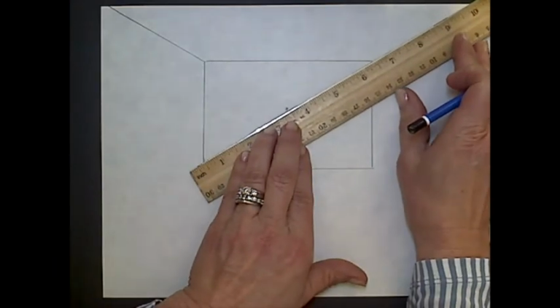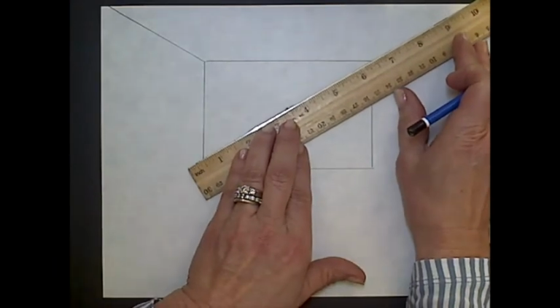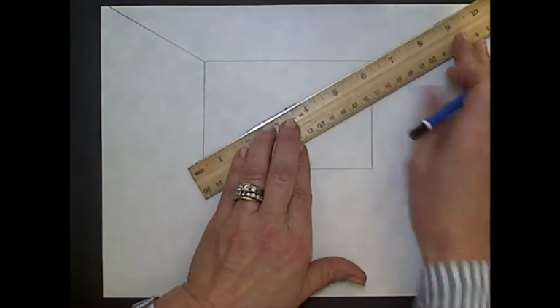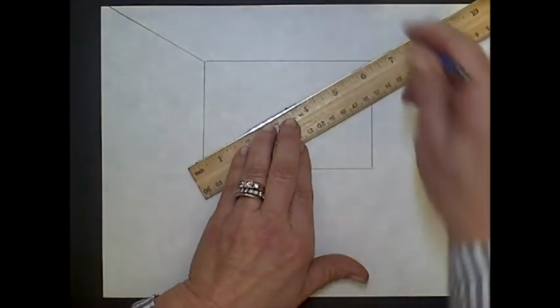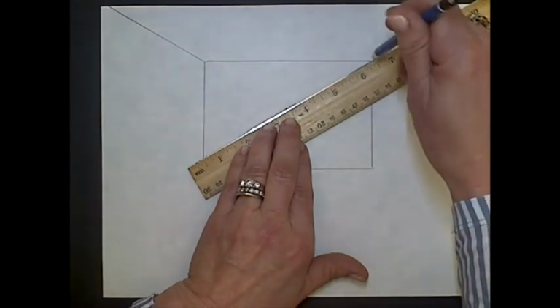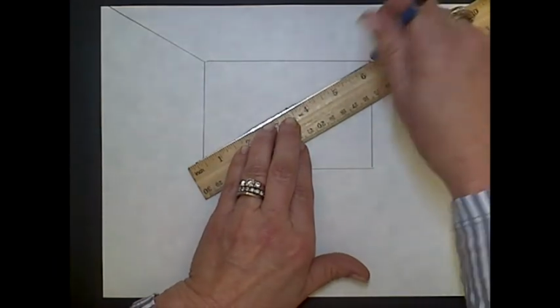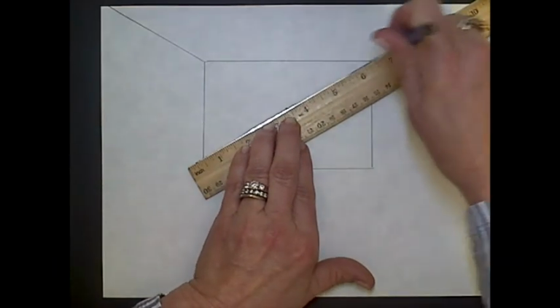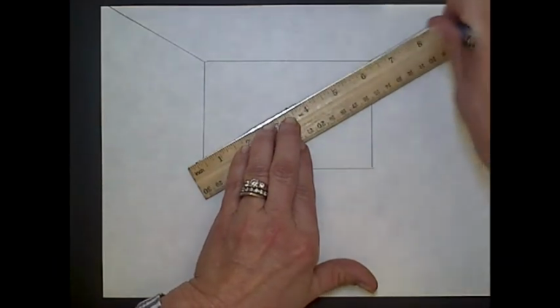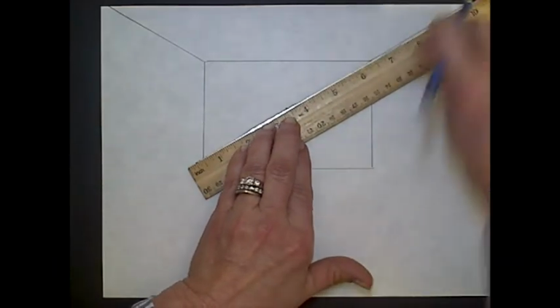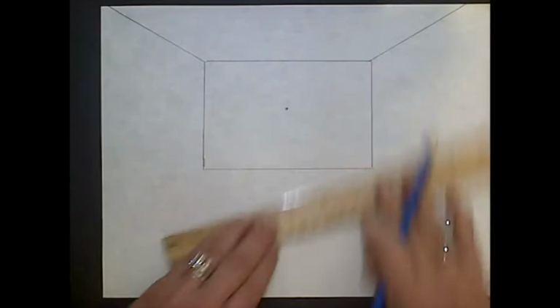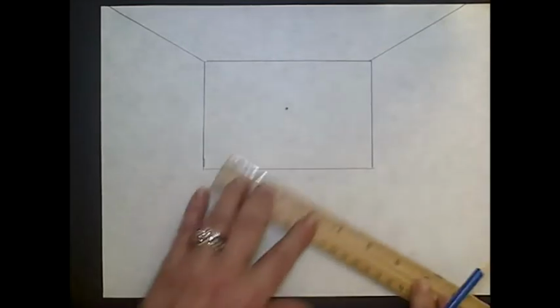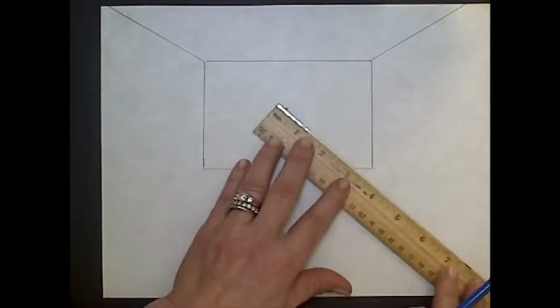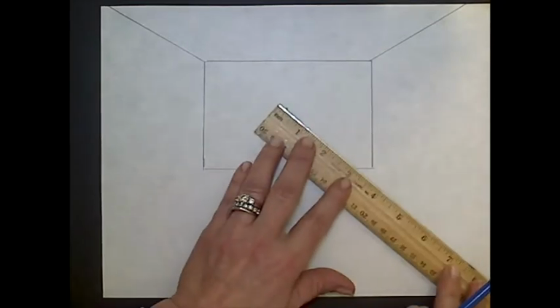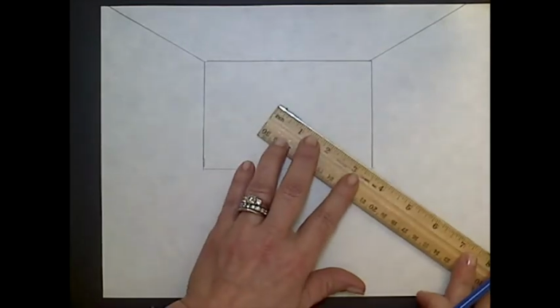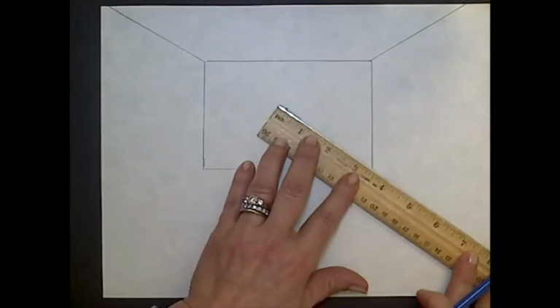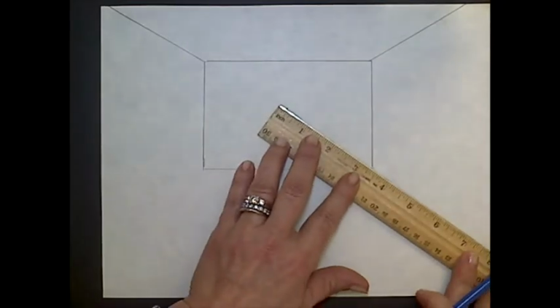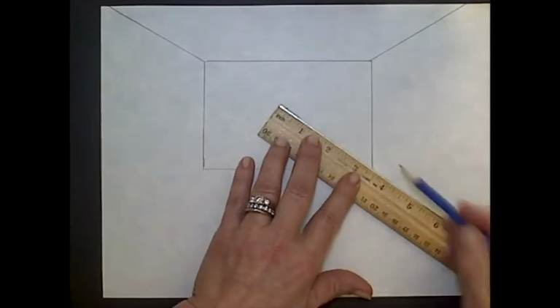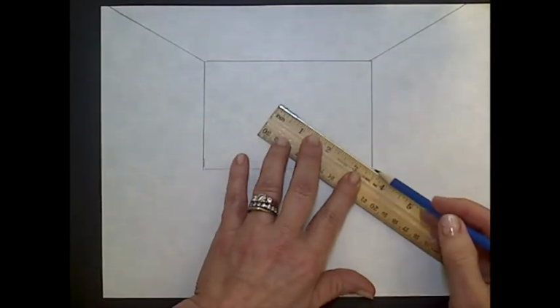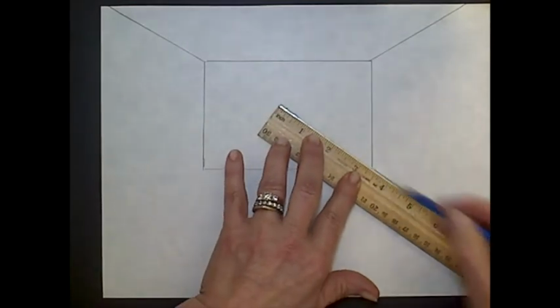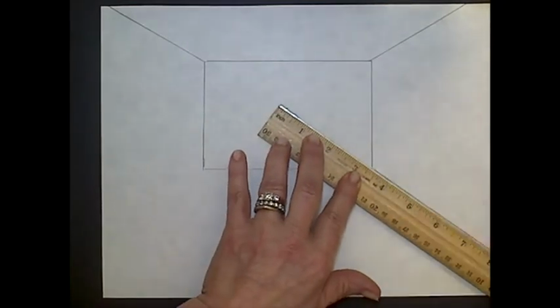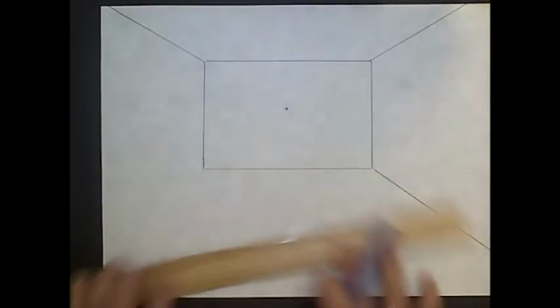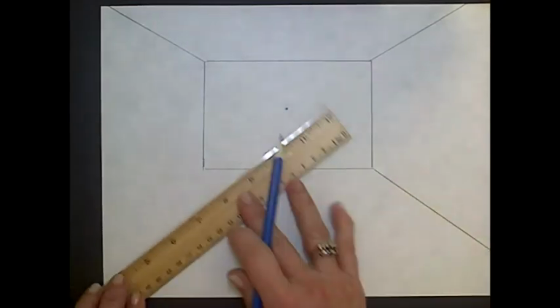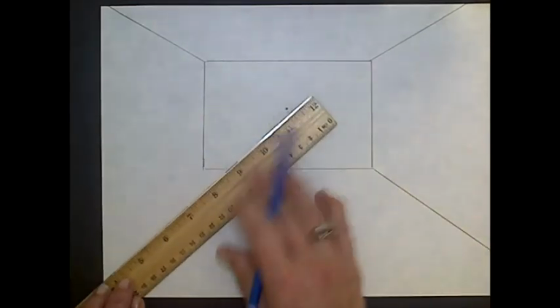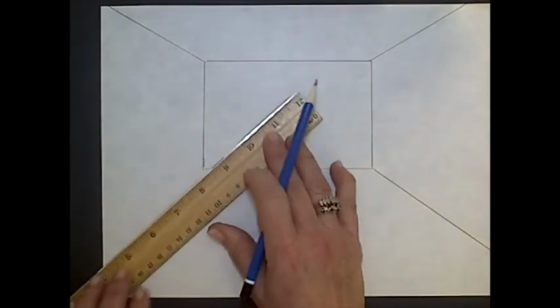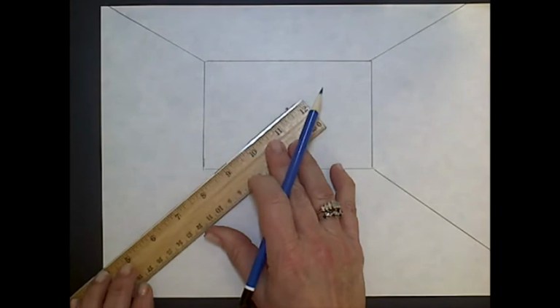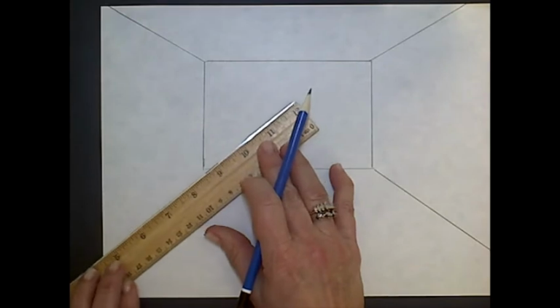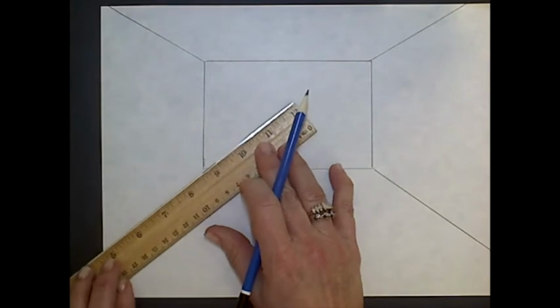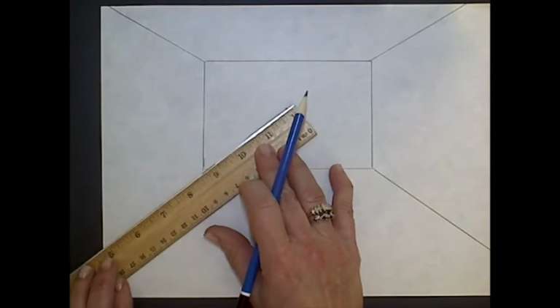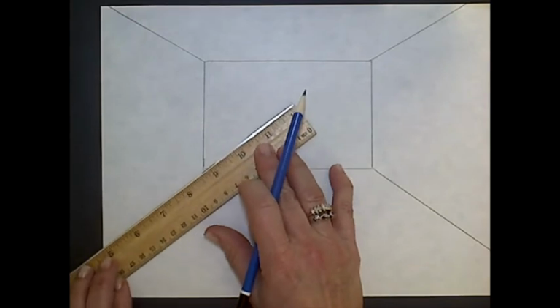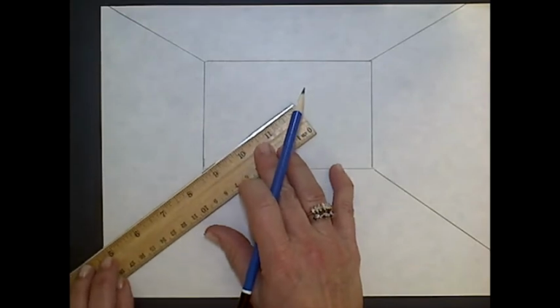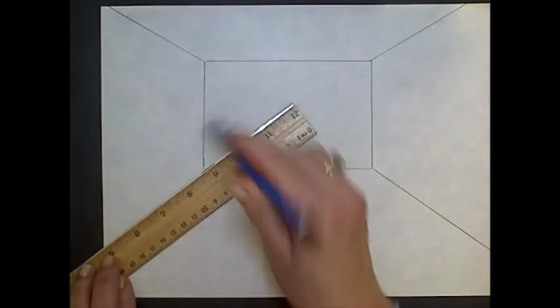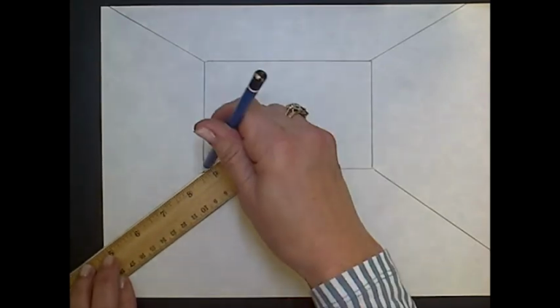Line it up. That's my ceiling. Side wall. Side wall. So we have our floor.